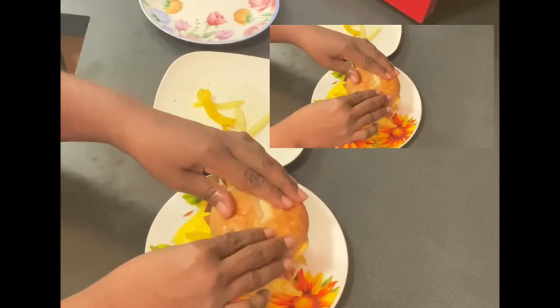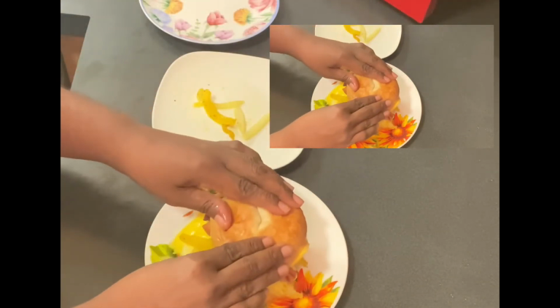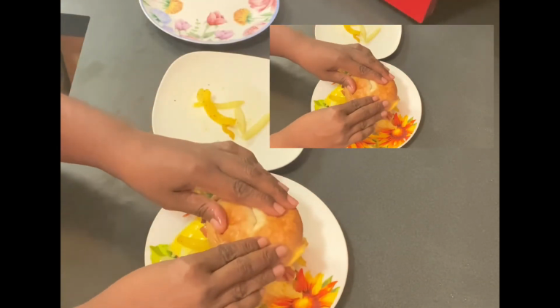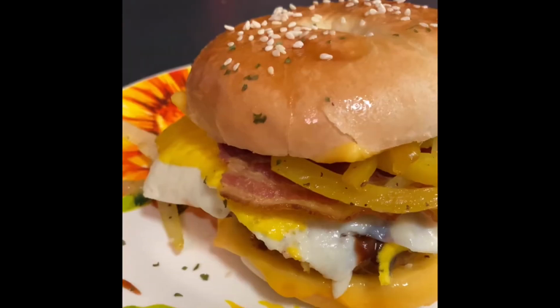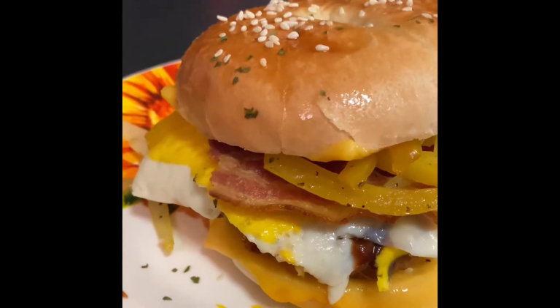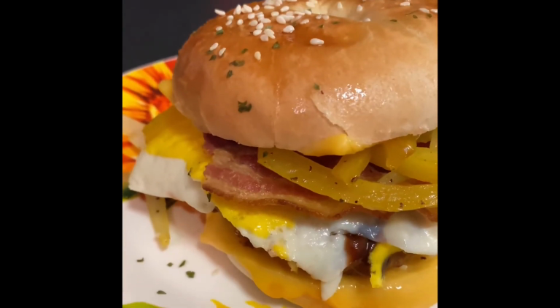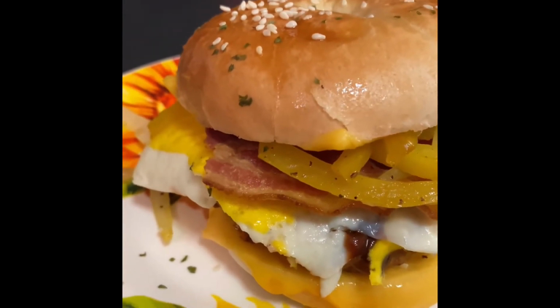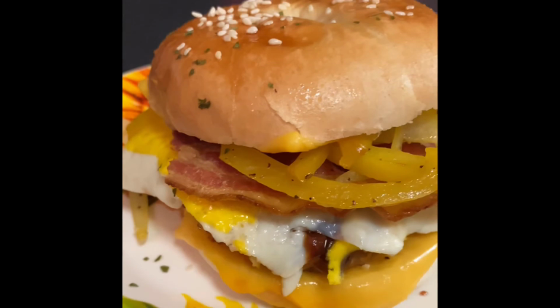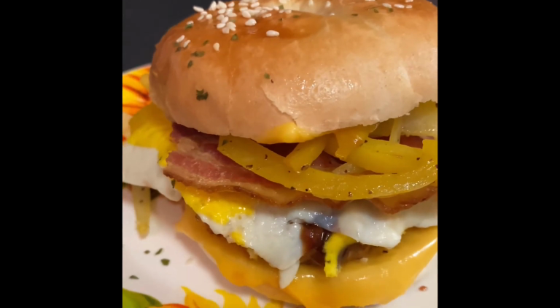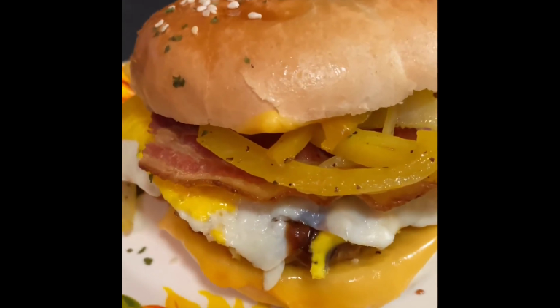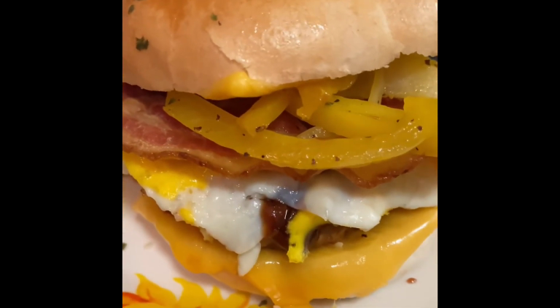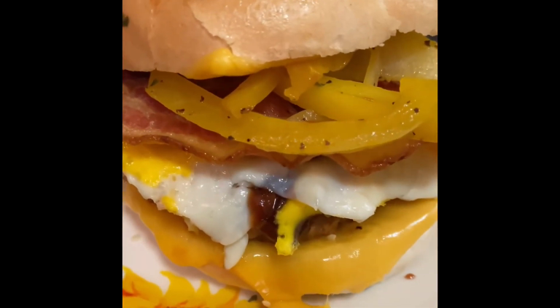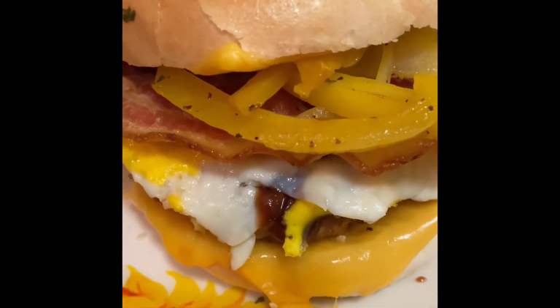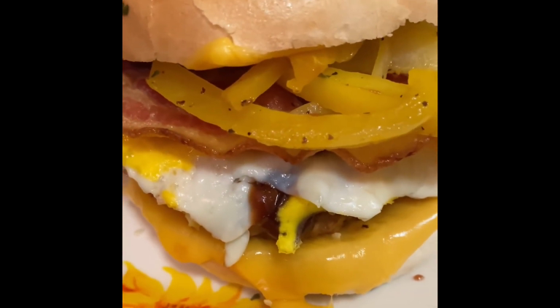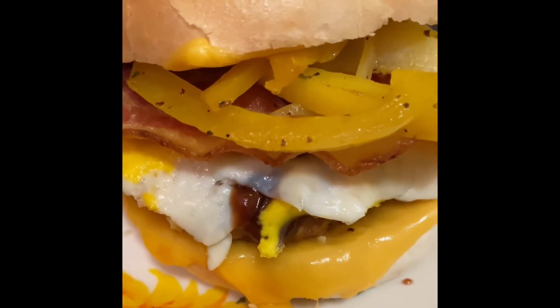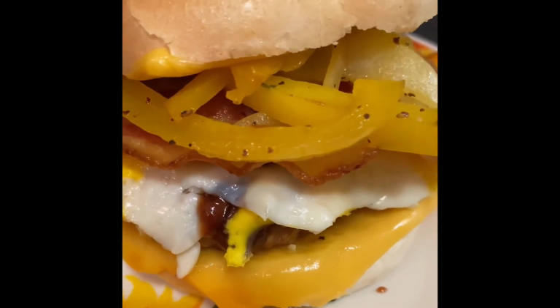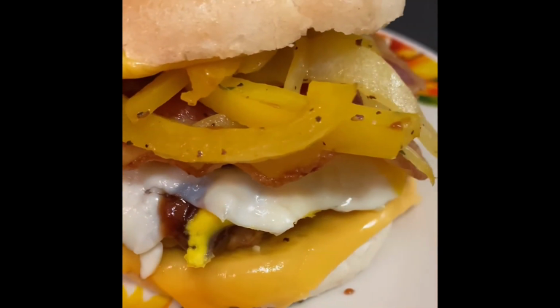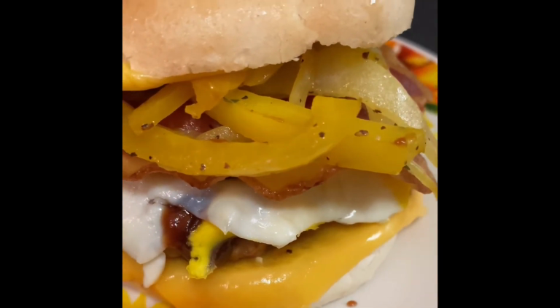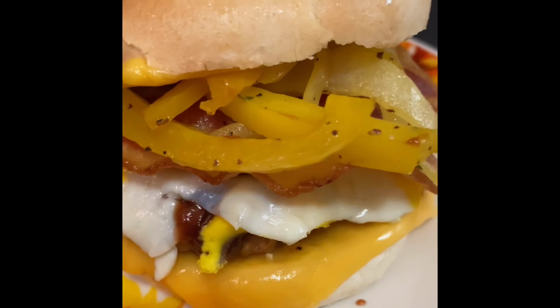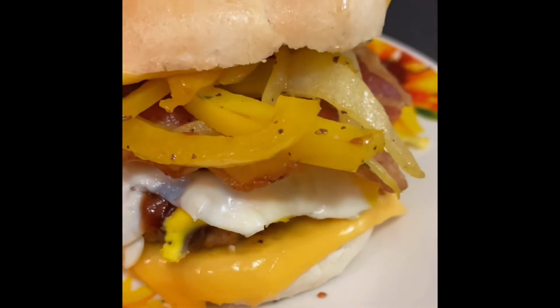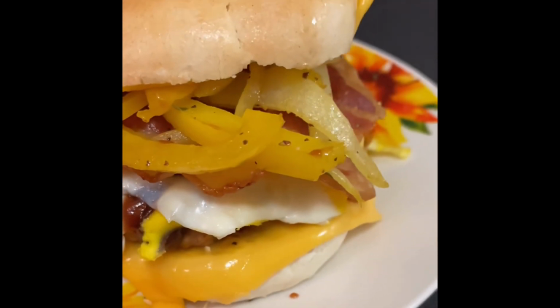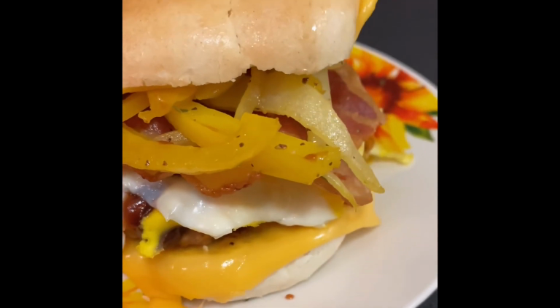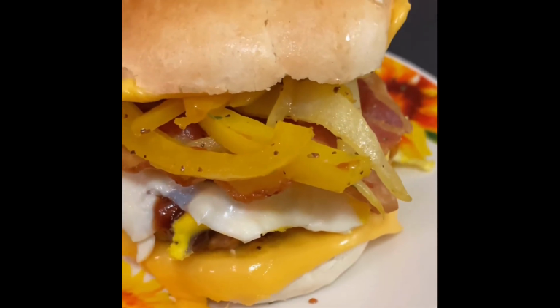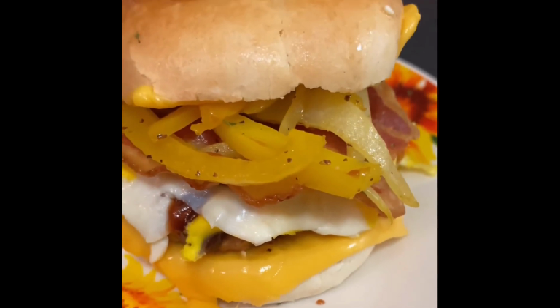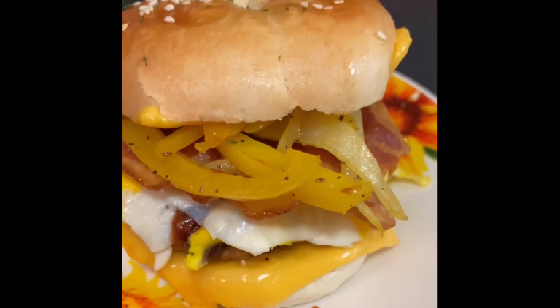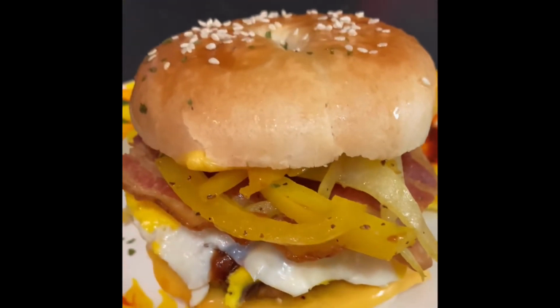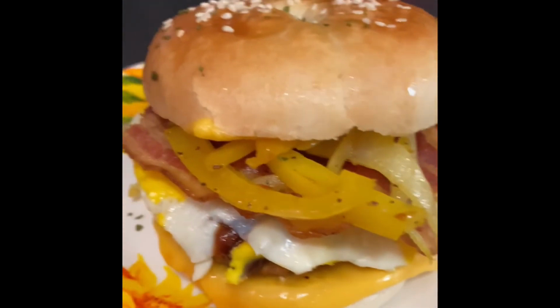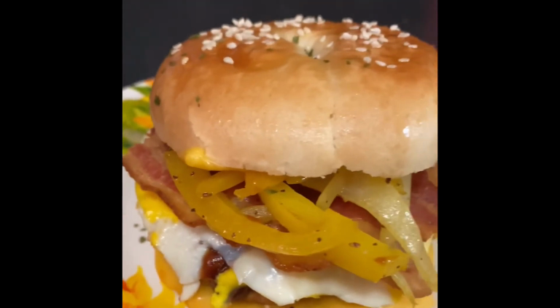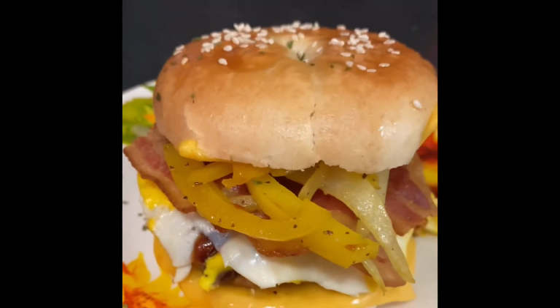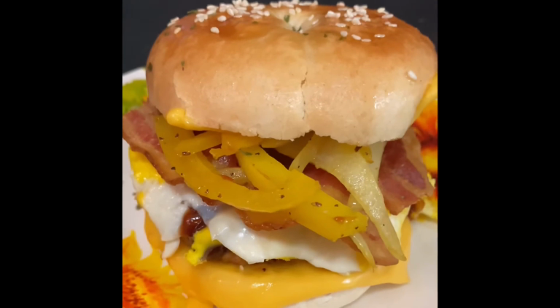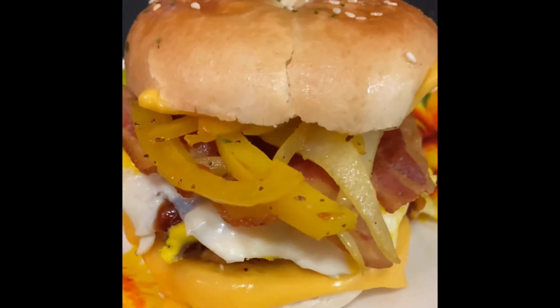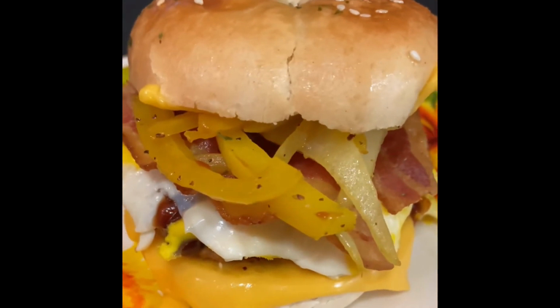Let's put our top on there. Finishing touches — when I tell you this was absolutely delicious! That bagel is moist, it's fluffy, it's fresh. Guys, if you haven't tried it, try it.